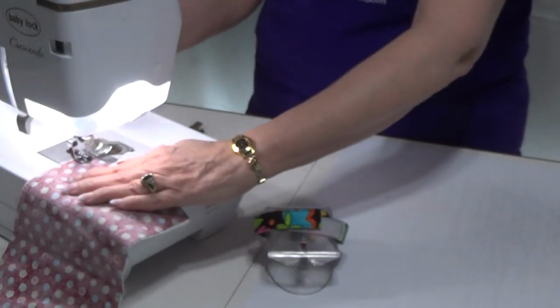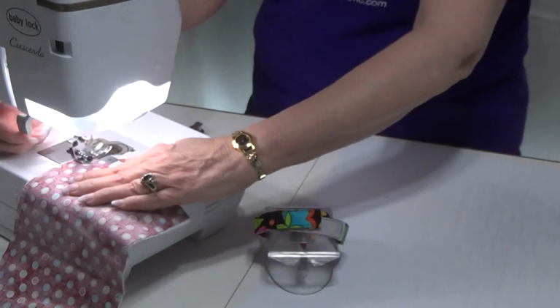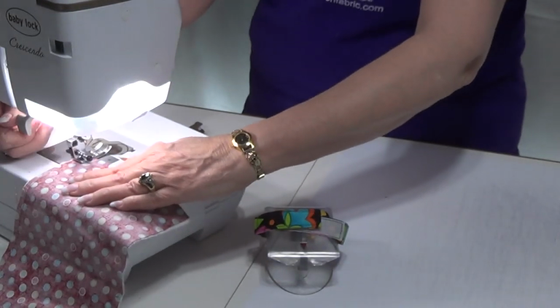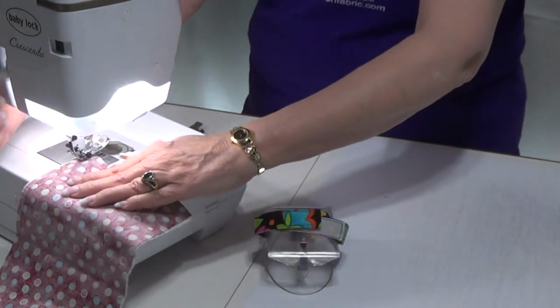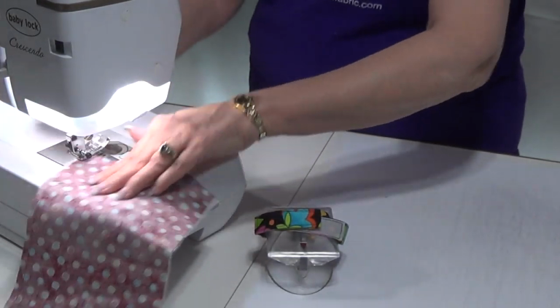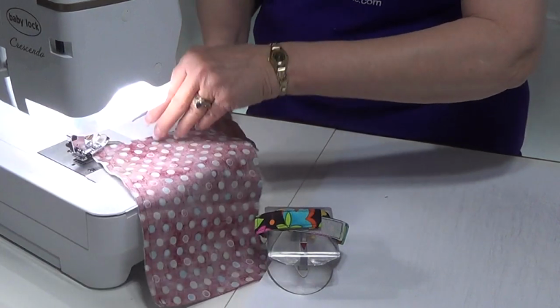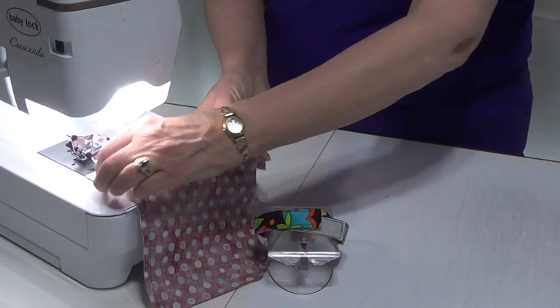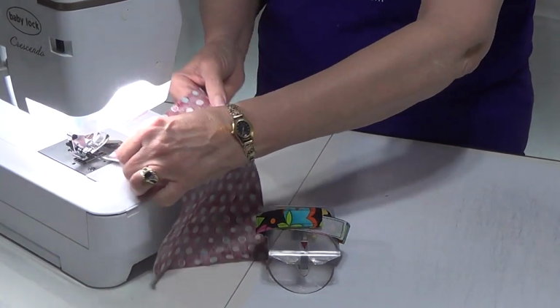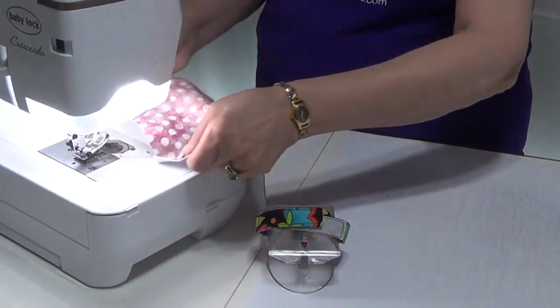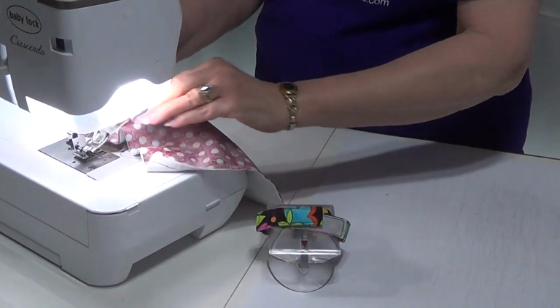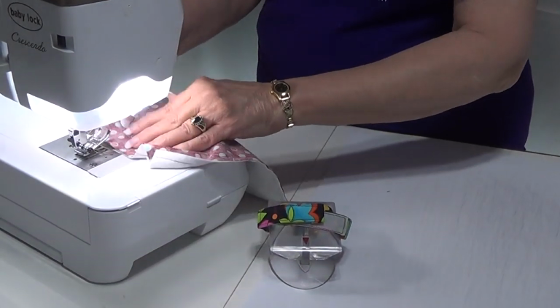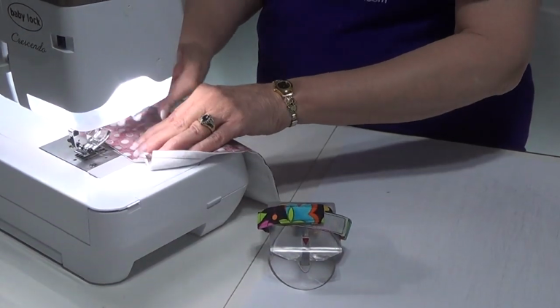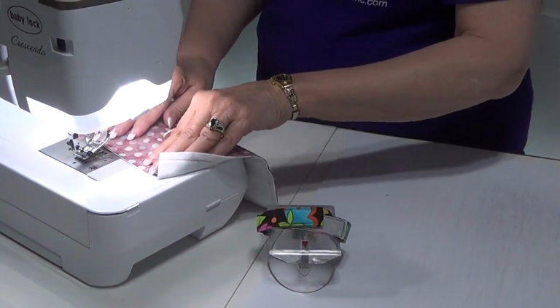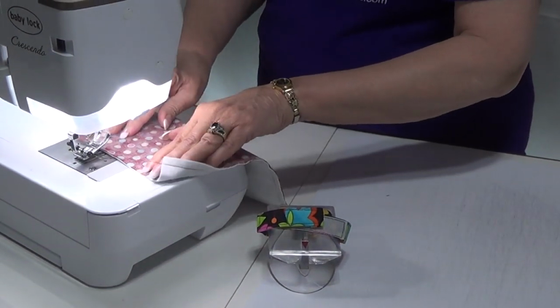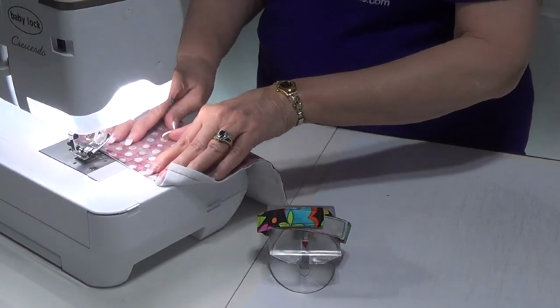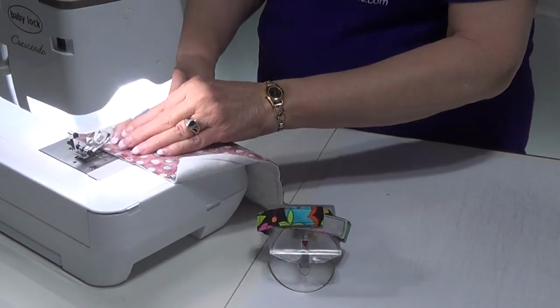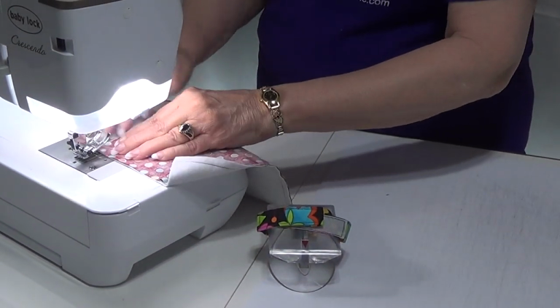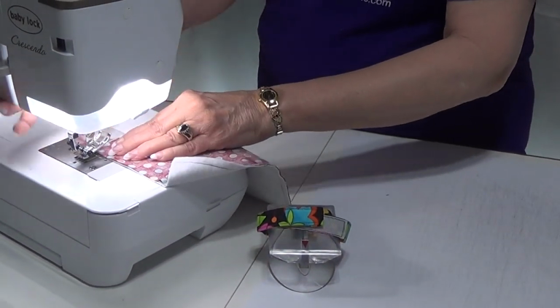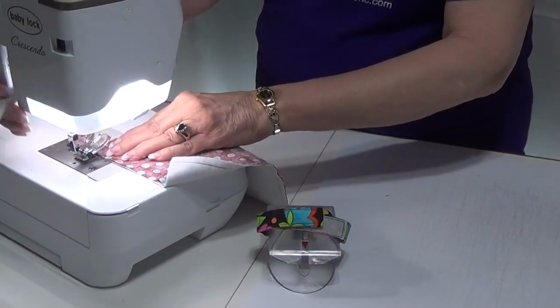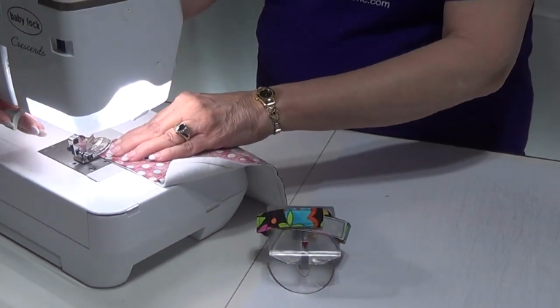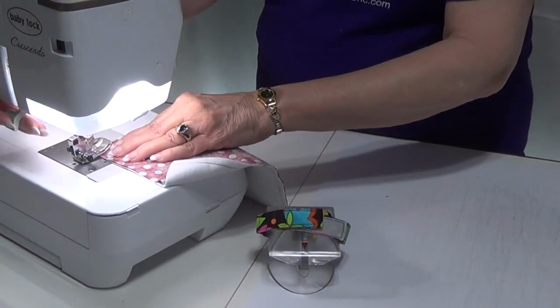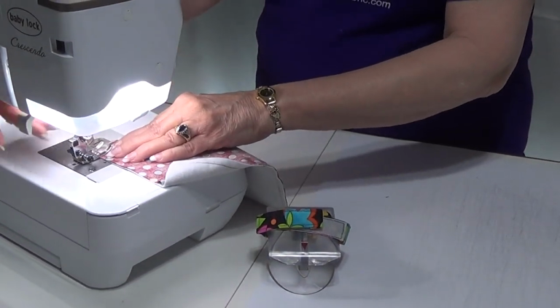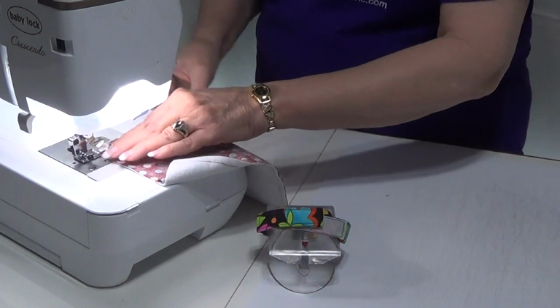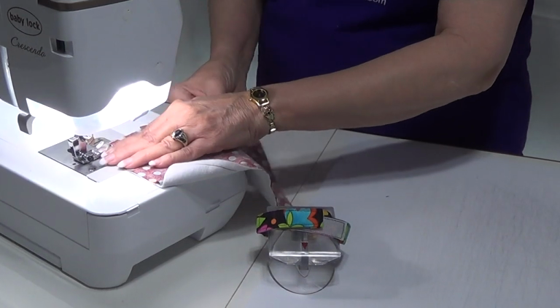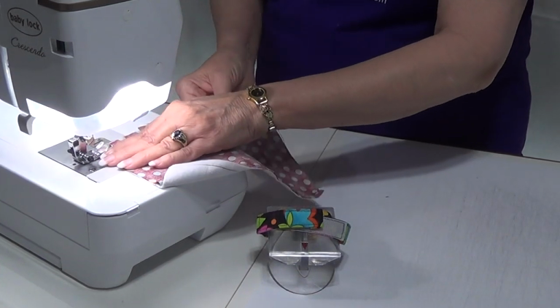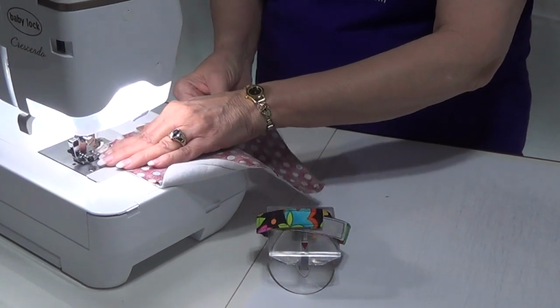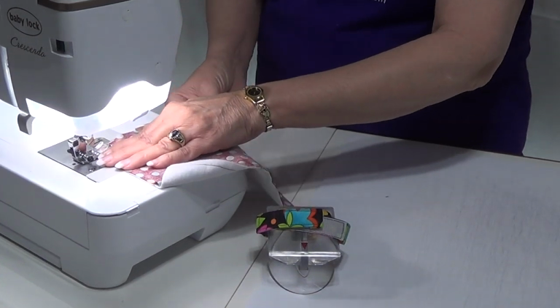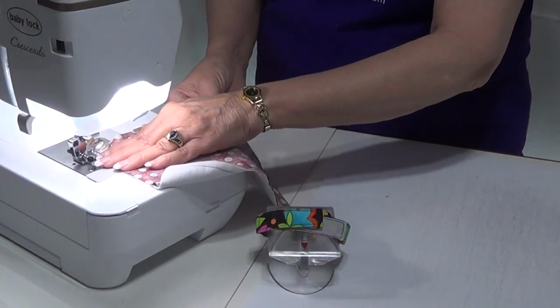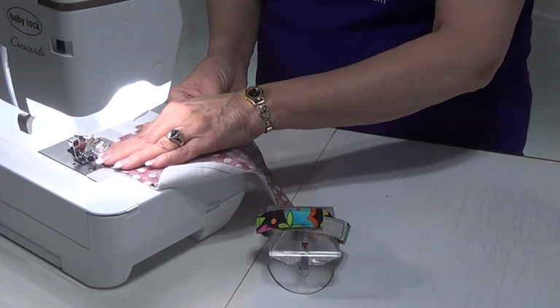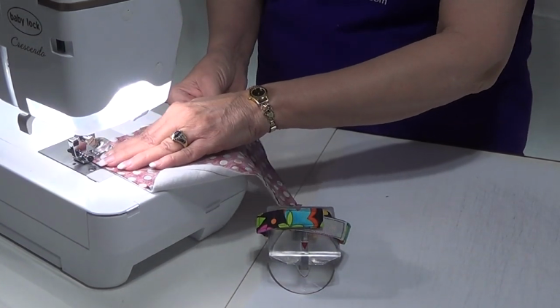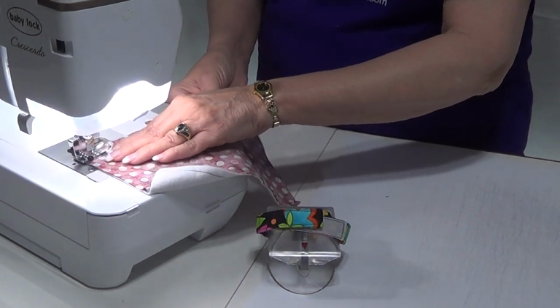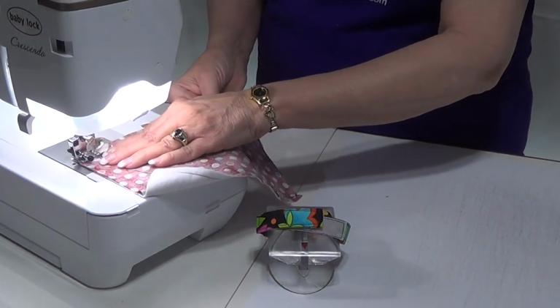I'm just going to lift it, turn it. If you're doing several of them, you can sew down the side one right after the other.